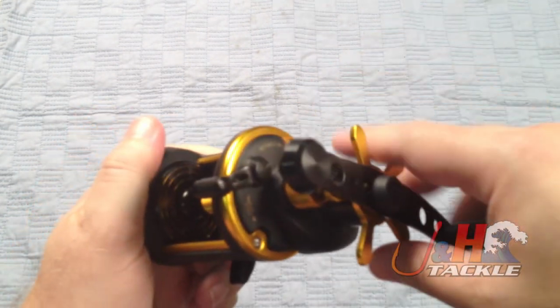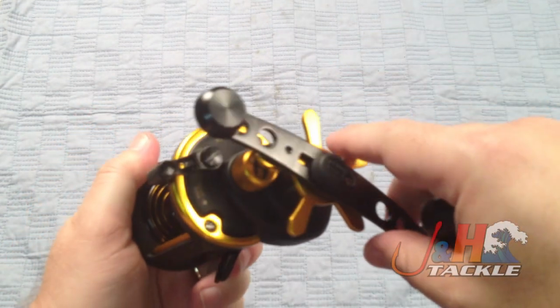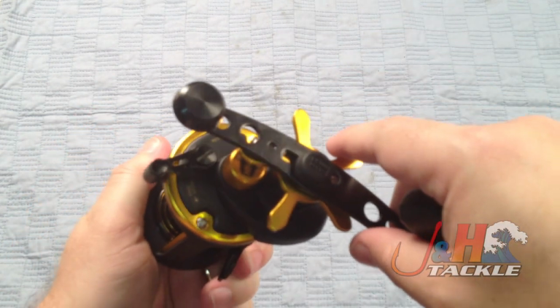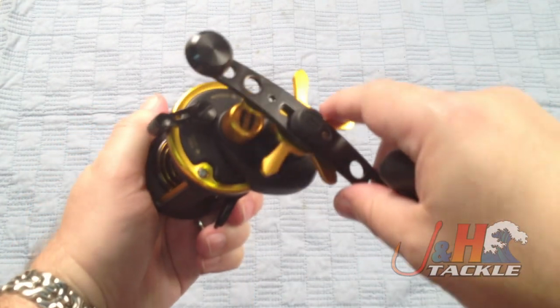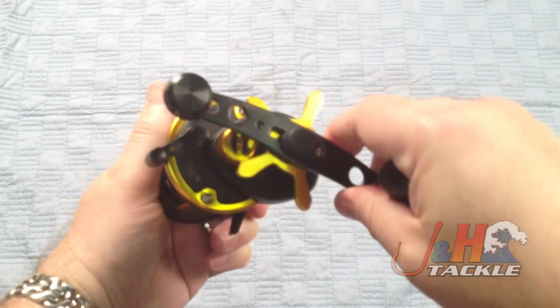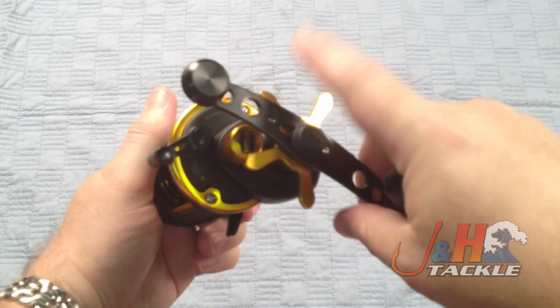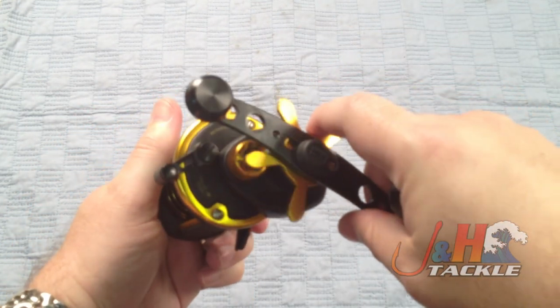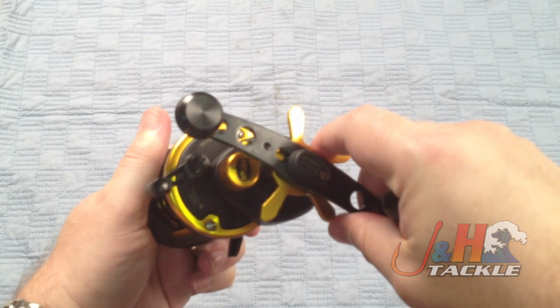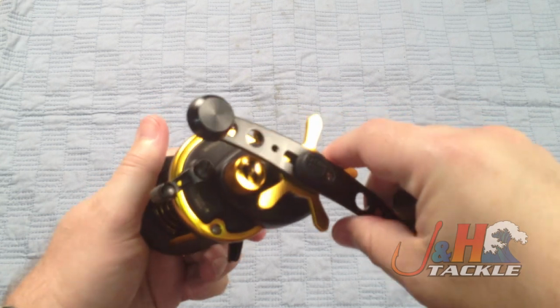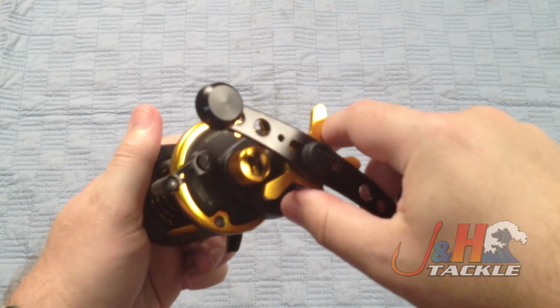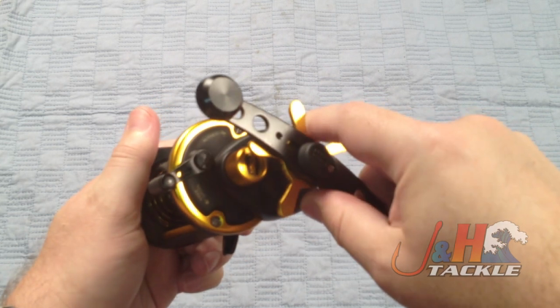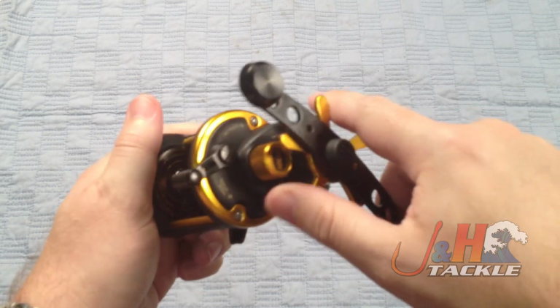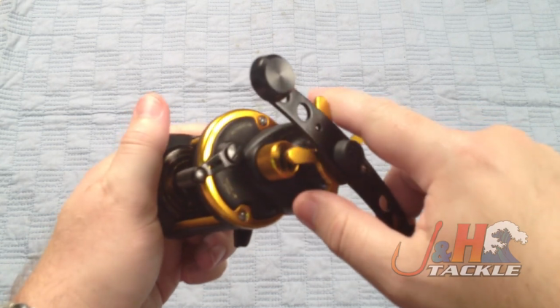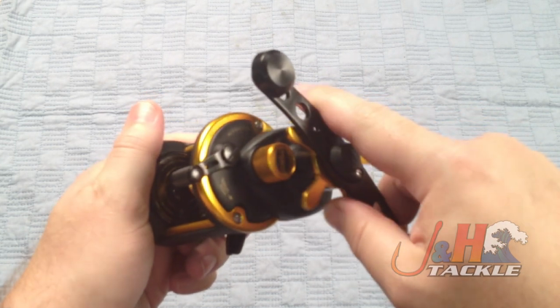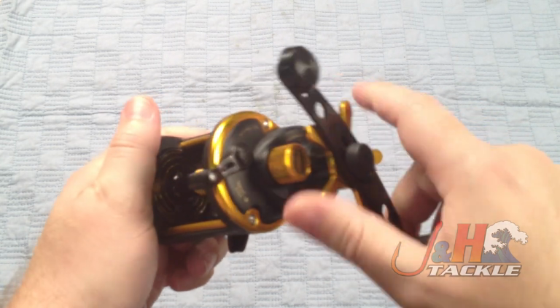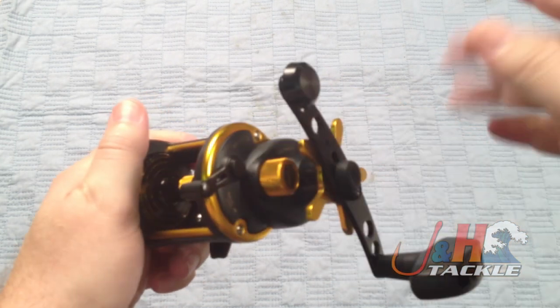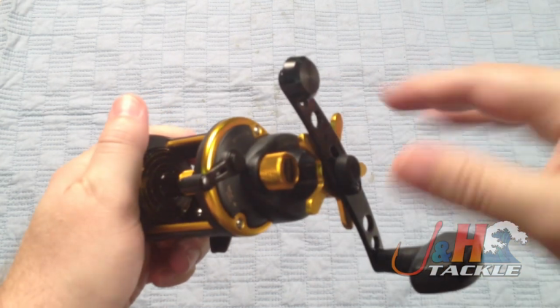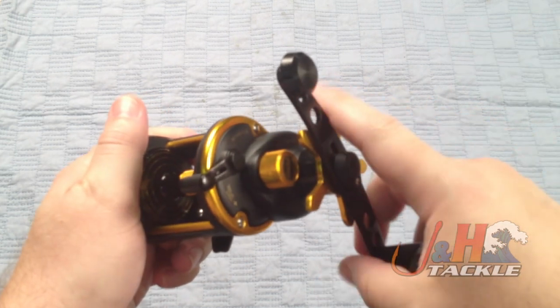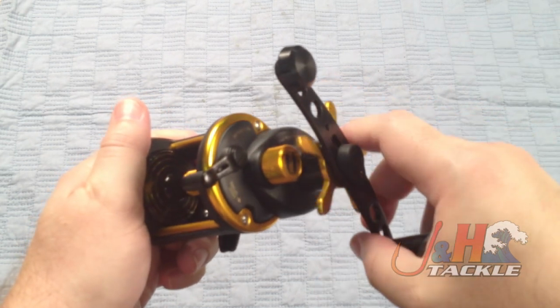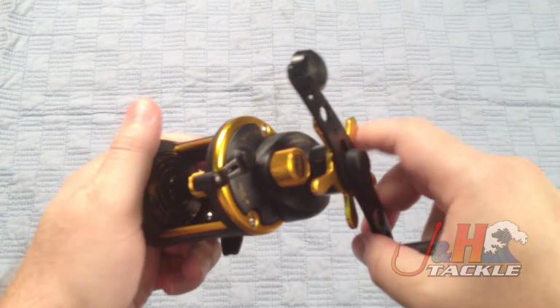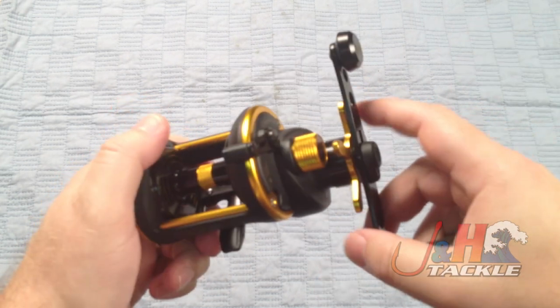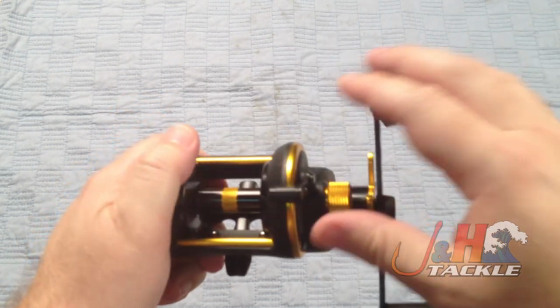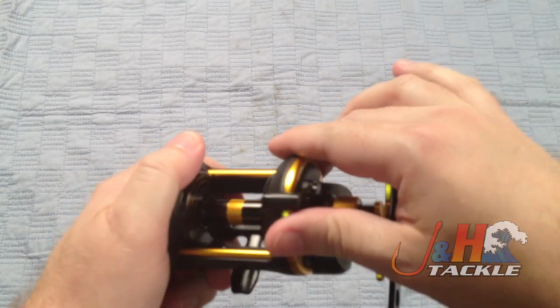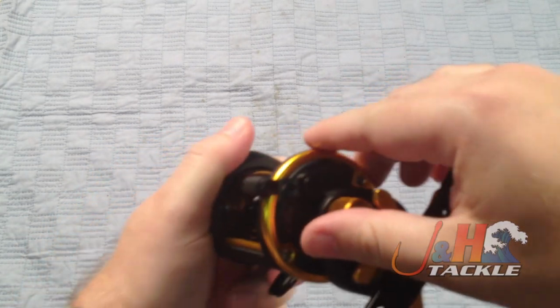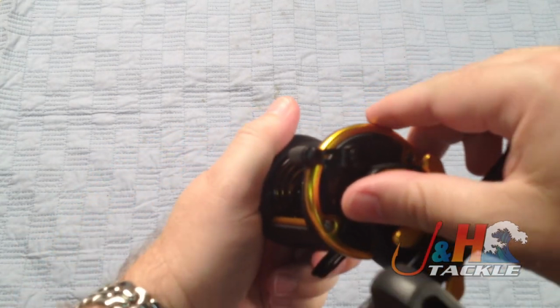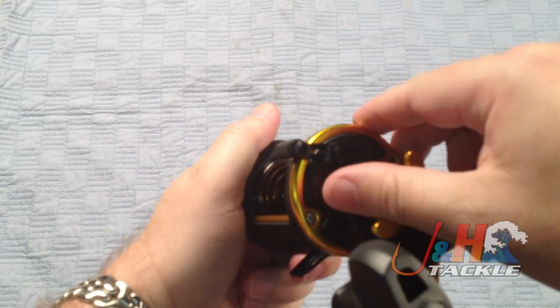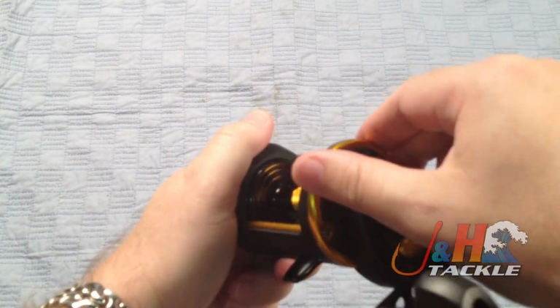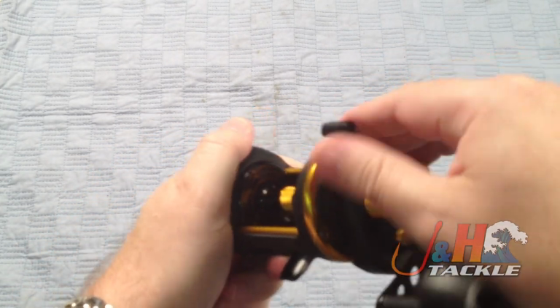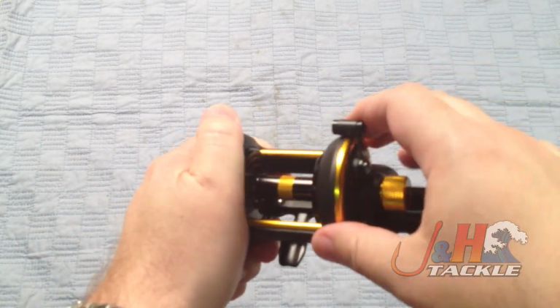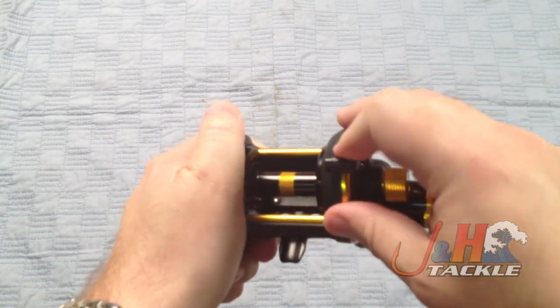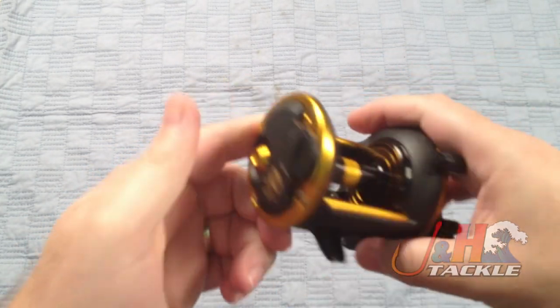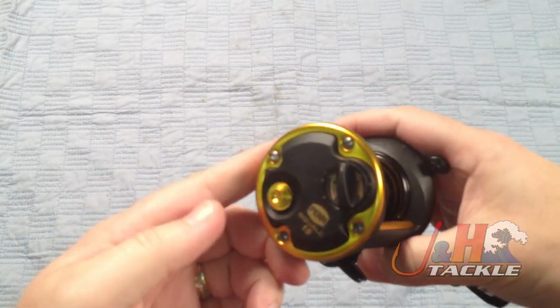It's got a nice star drag system over here. You can hear that it's a notch system, so it's not just going to spin backwards or forwards on you. Oversized clutch — really comfortable and easy to use.